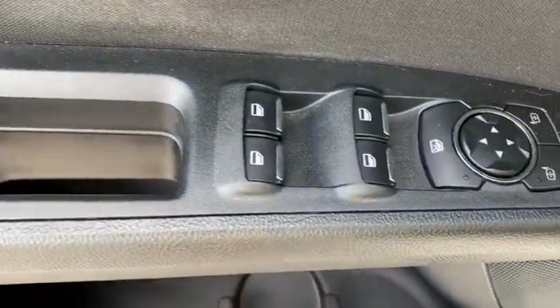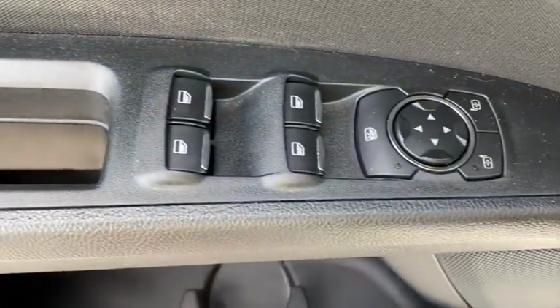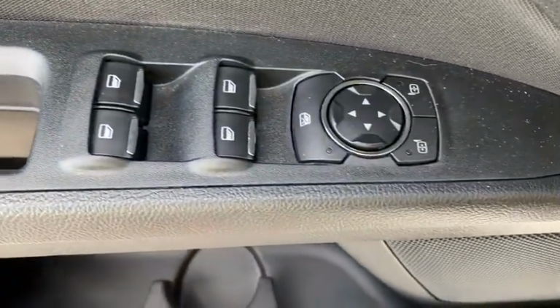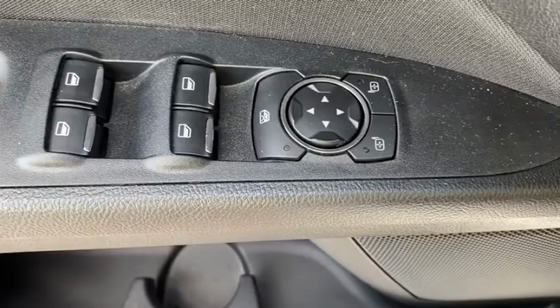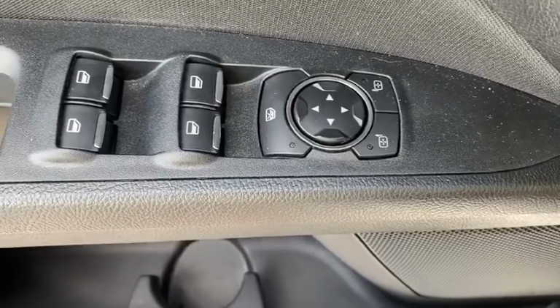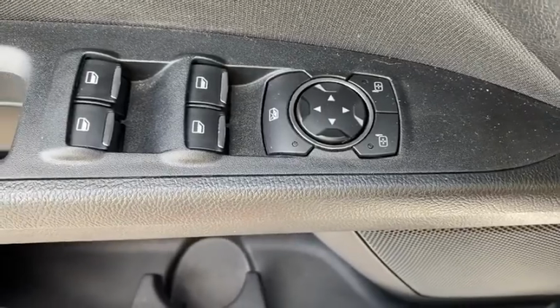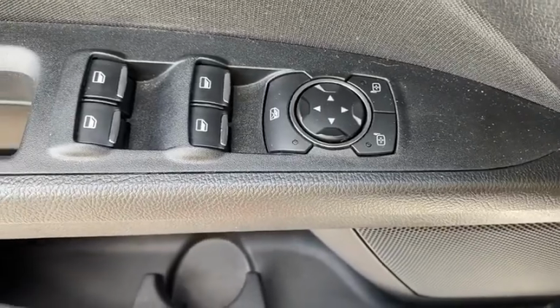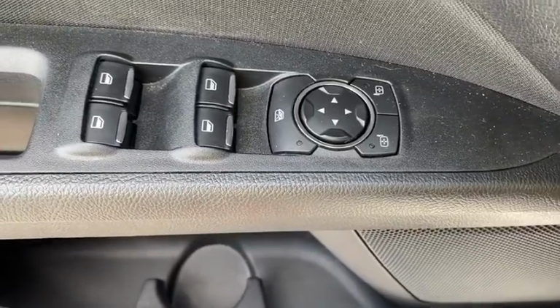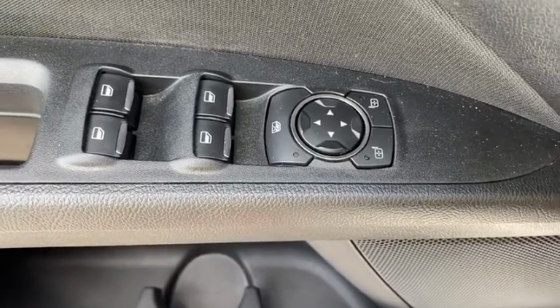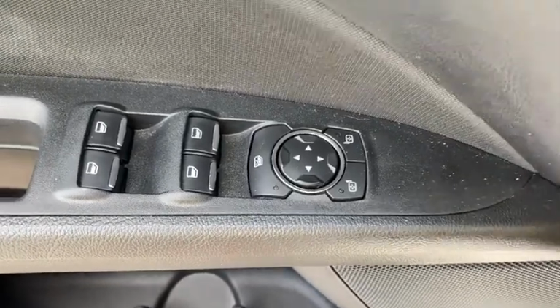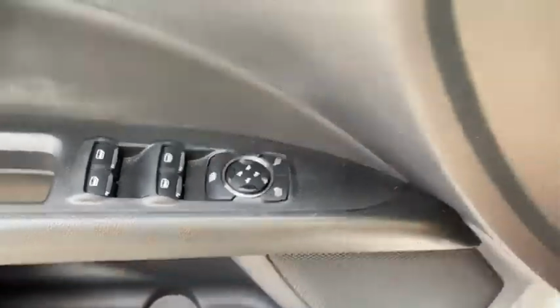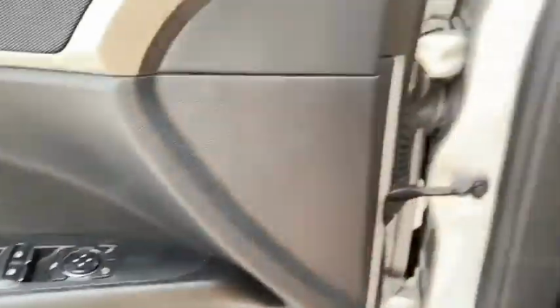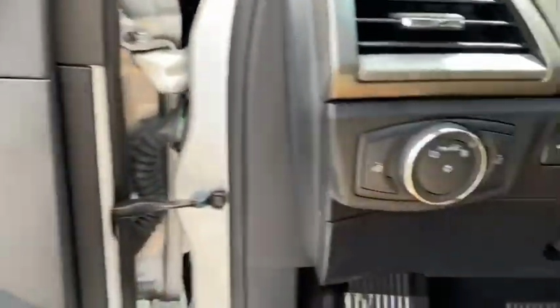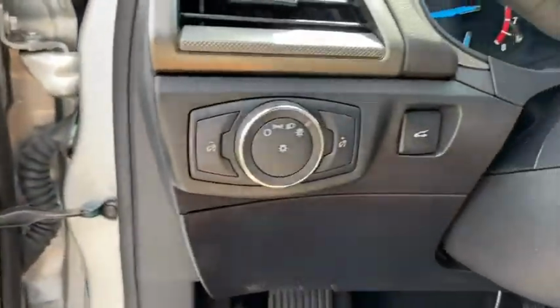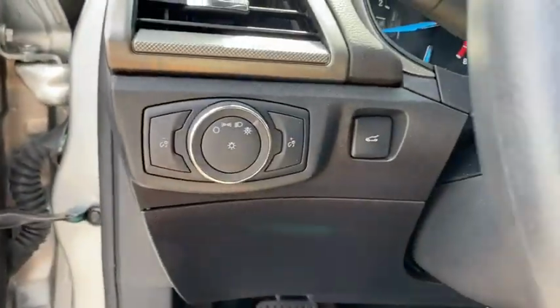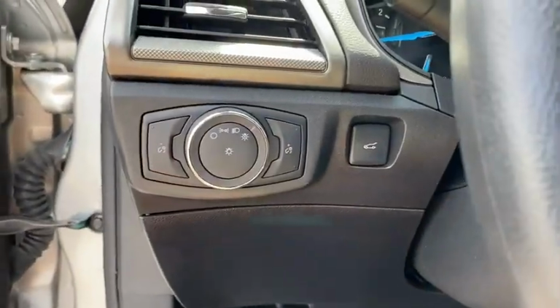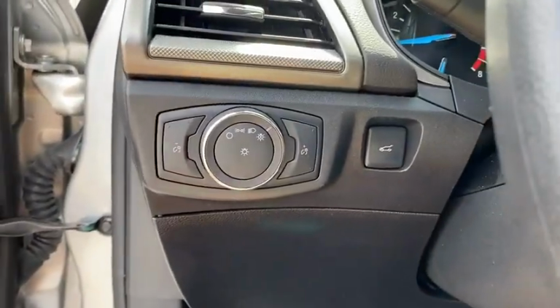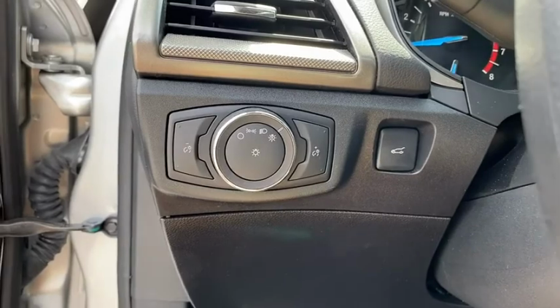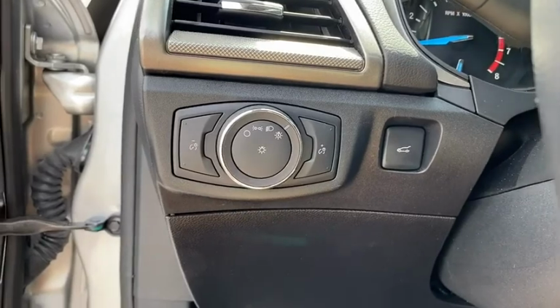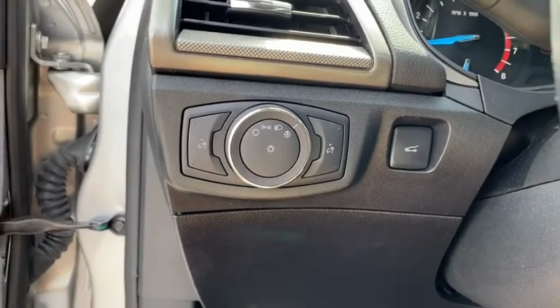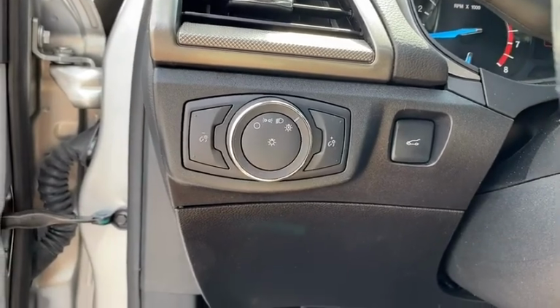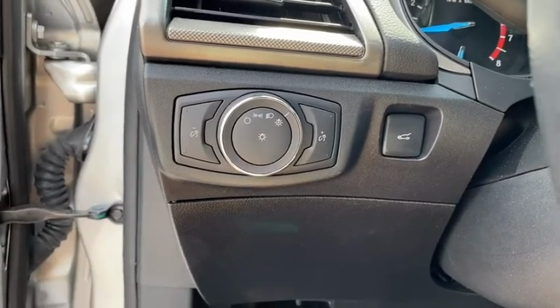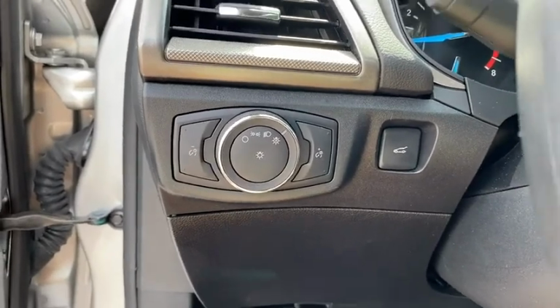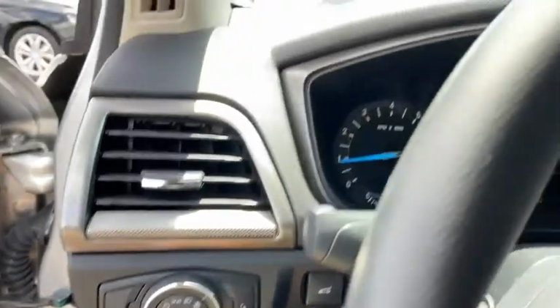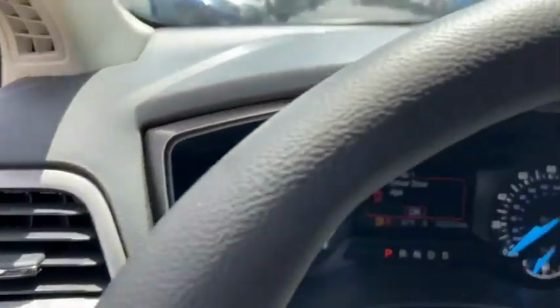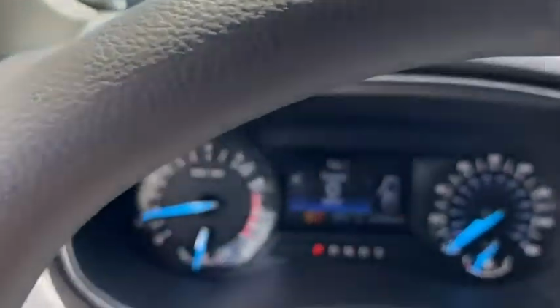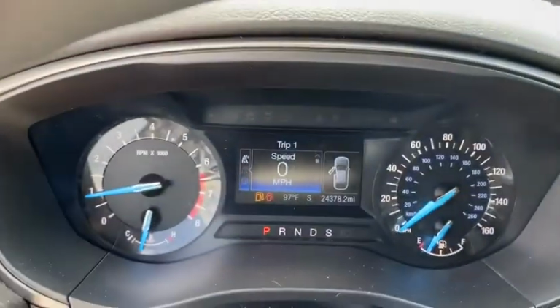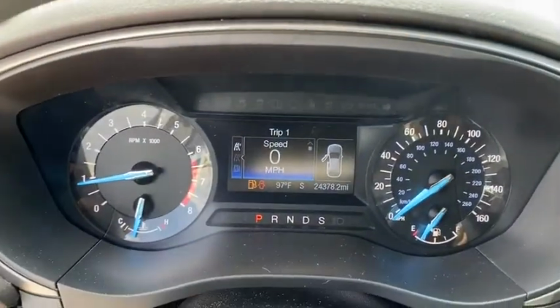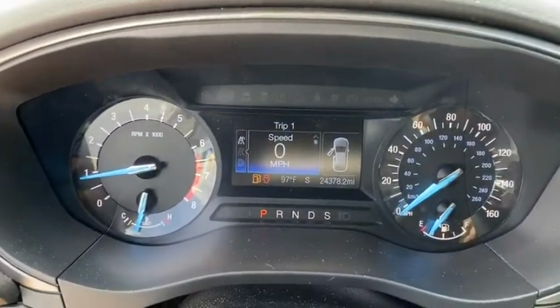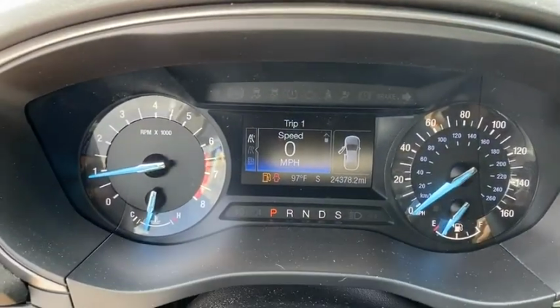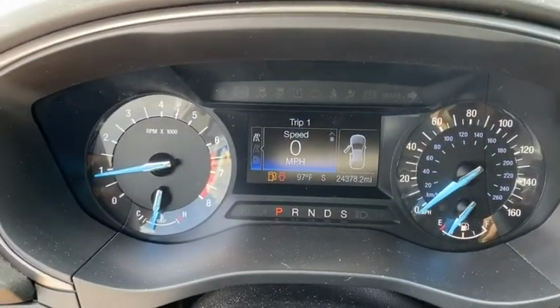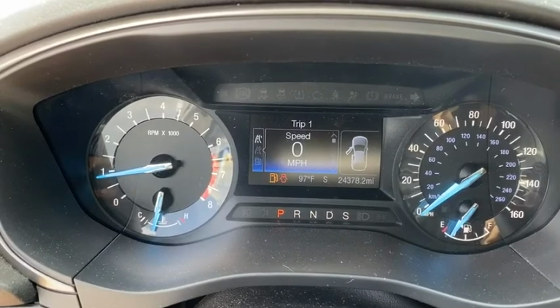Power steering, adjustable steering wheel, four-wheel disc brakes, aluminum wheels, cruise control, floor mats, keyless start, rear defrost, AM FM stereo radio, front wheel drive, CD player.